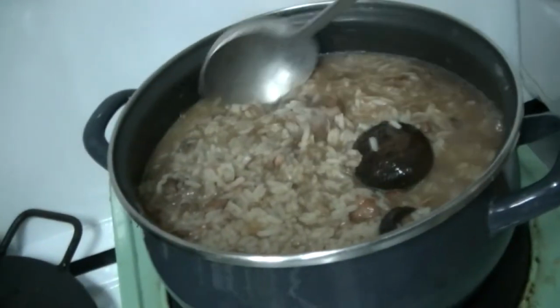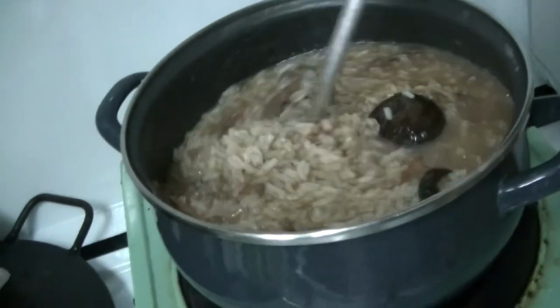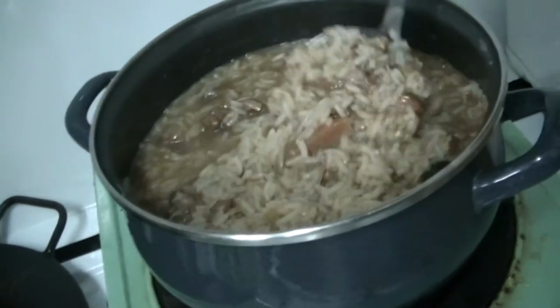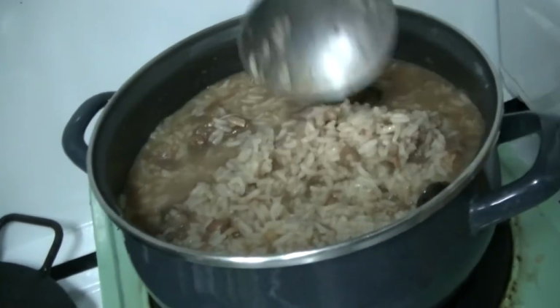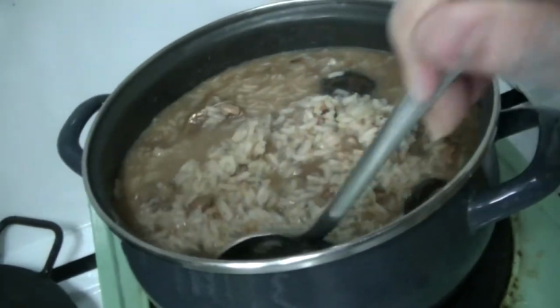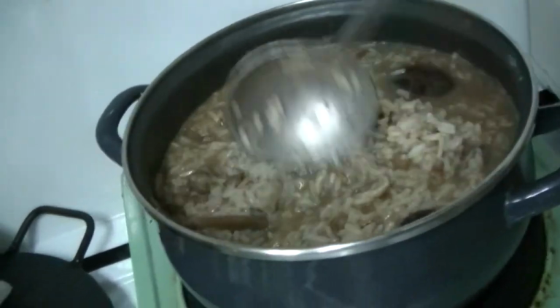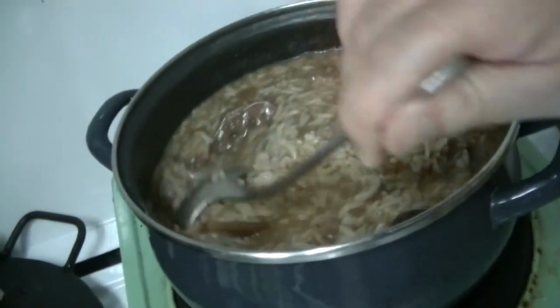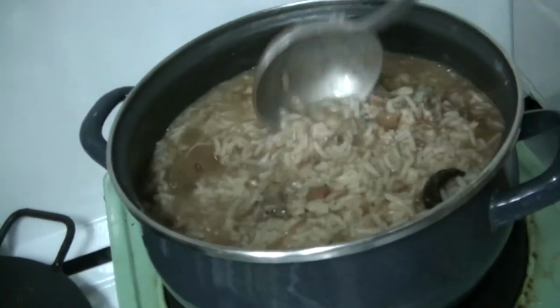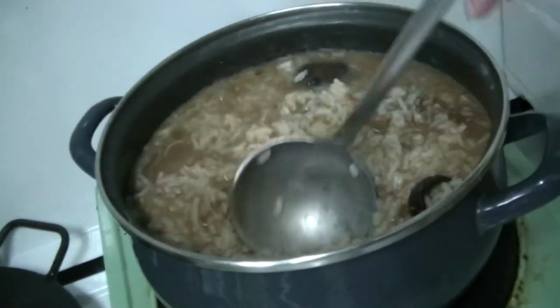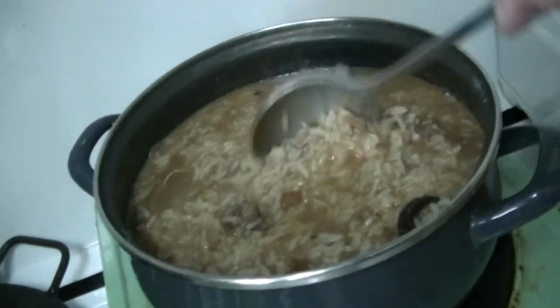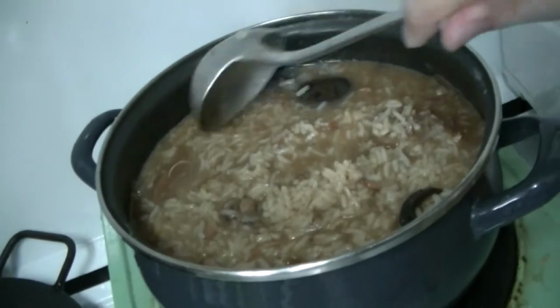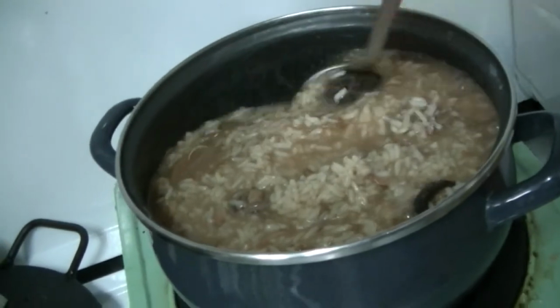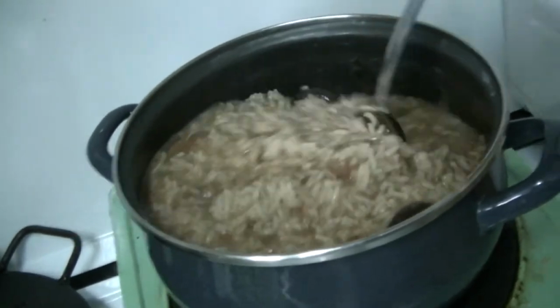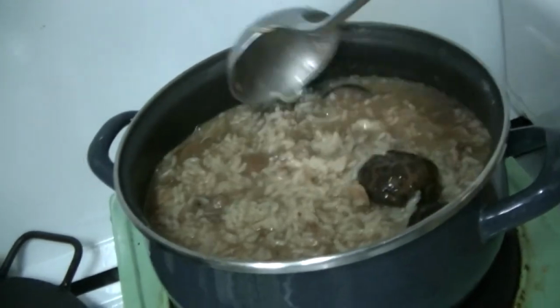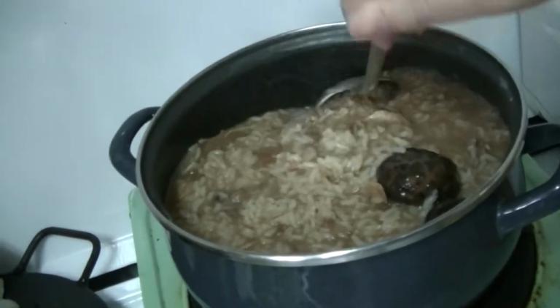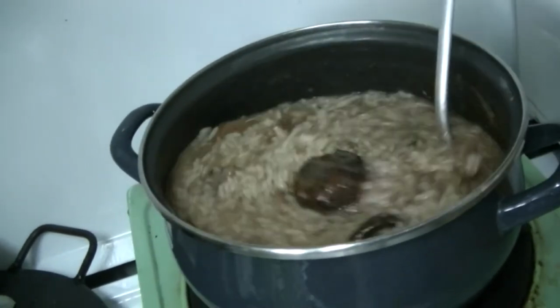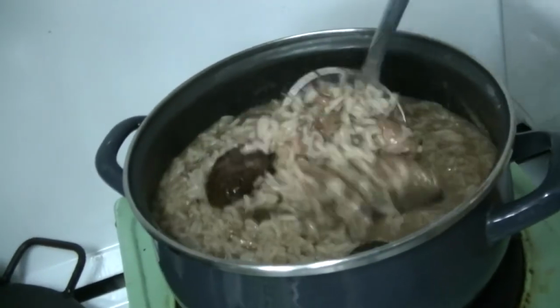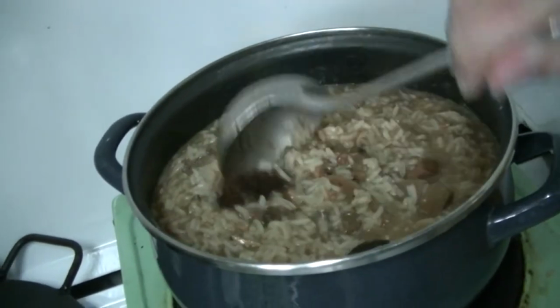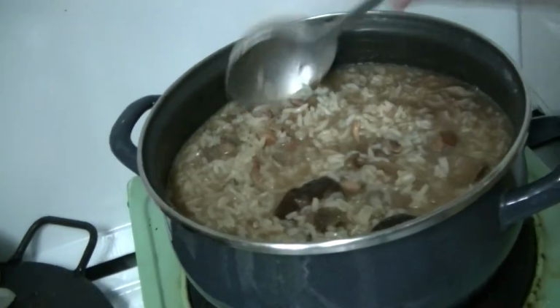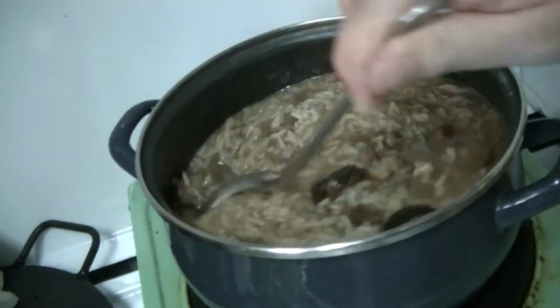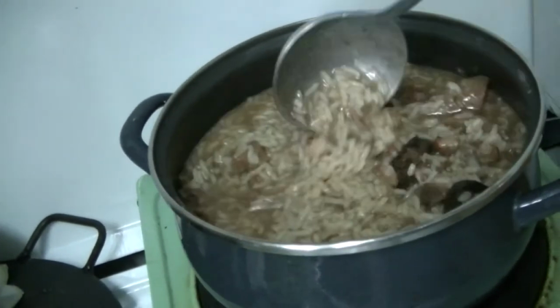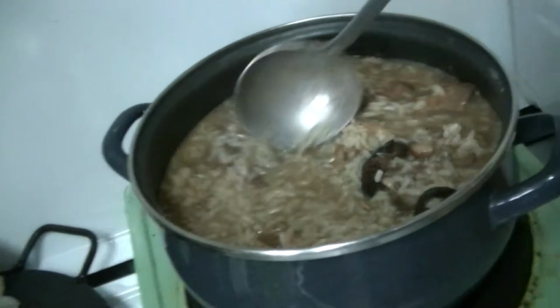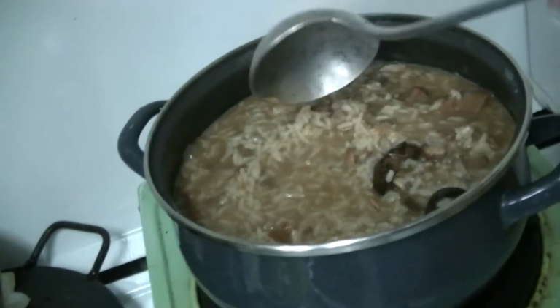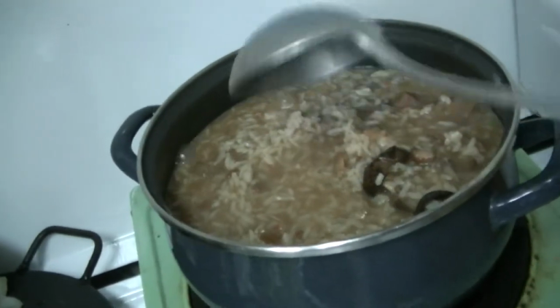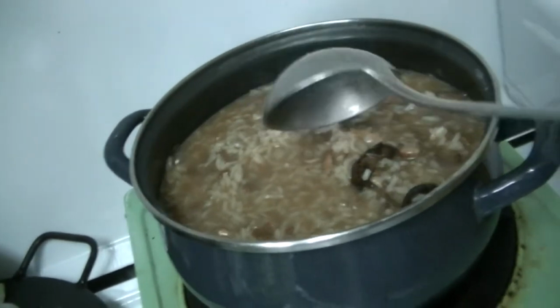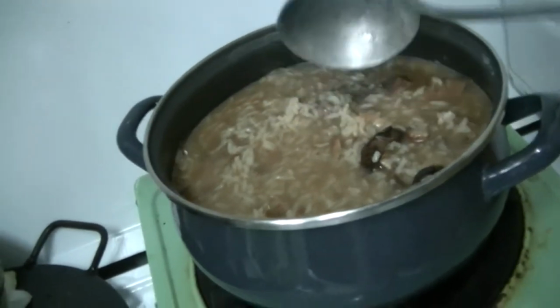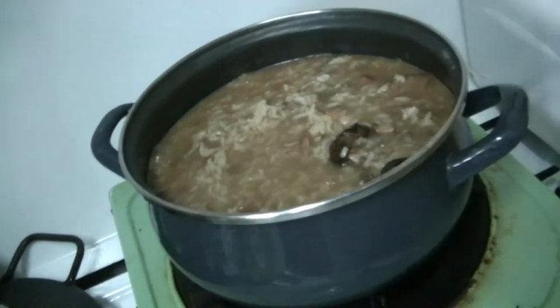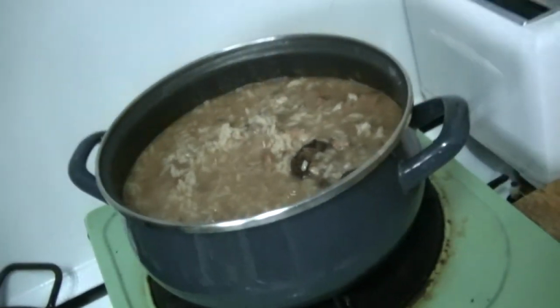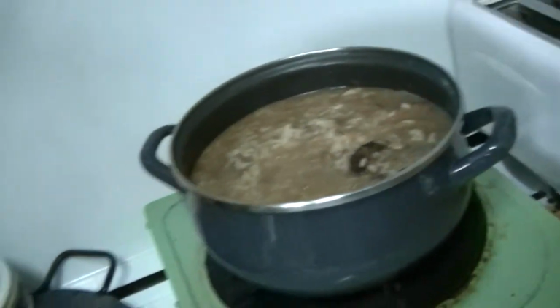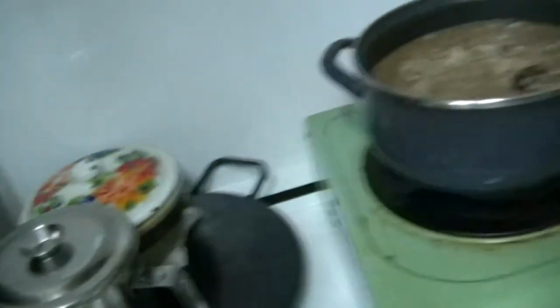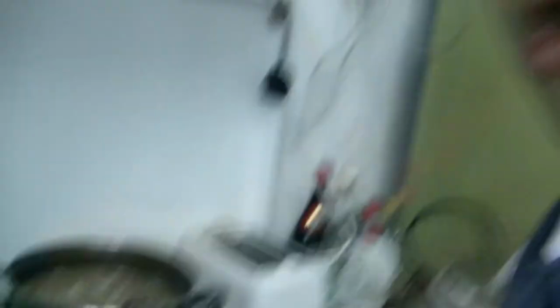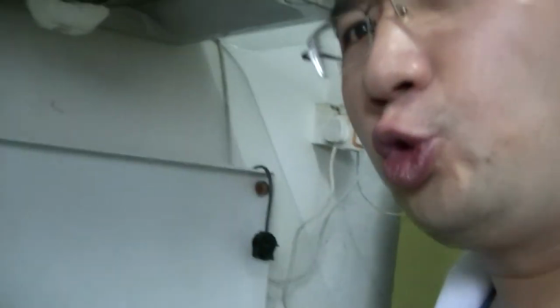It looks kind of okay. It needs more water, but I'm not going to add in more water — it's supposed to be gruel.